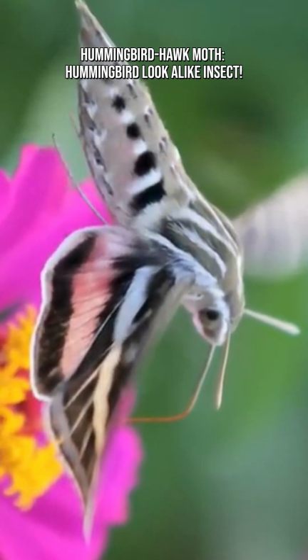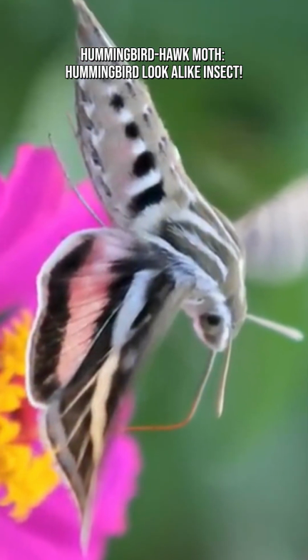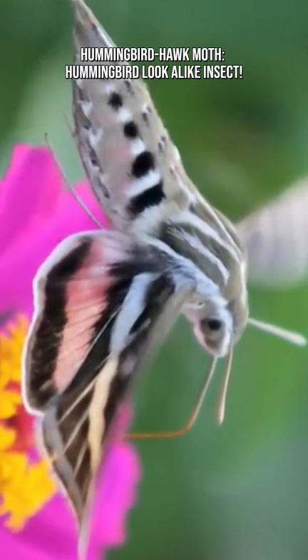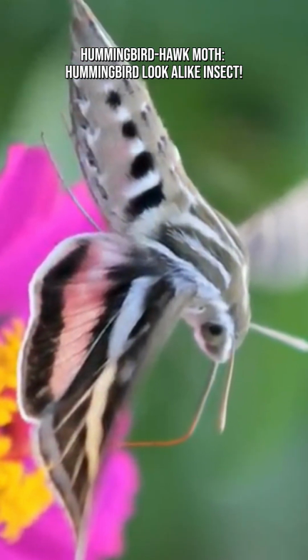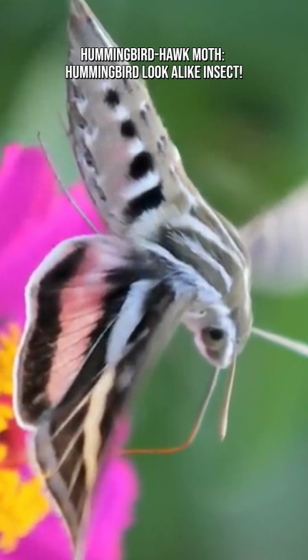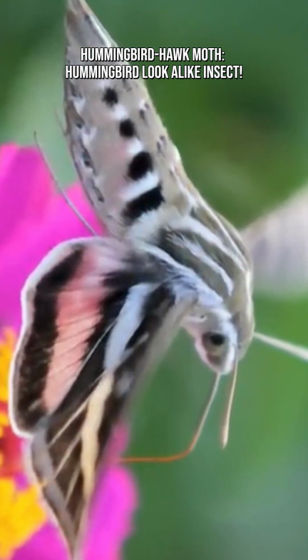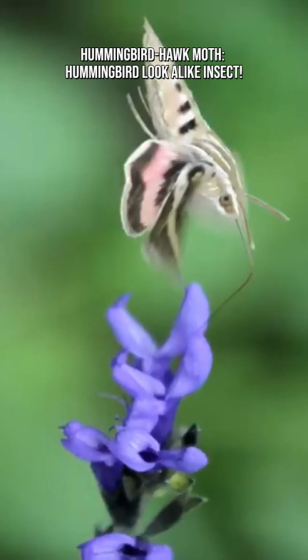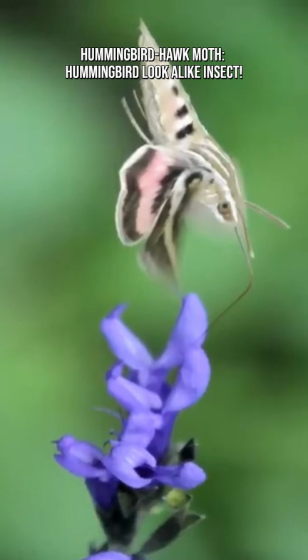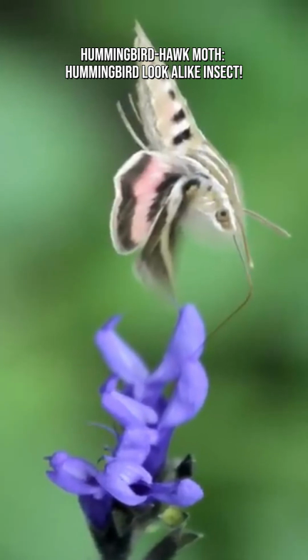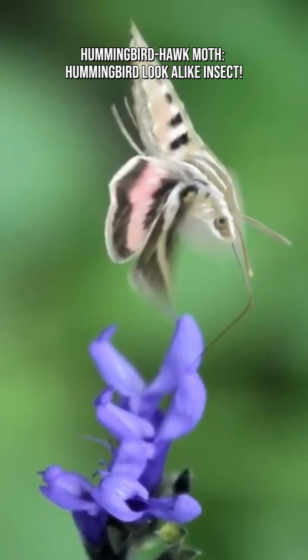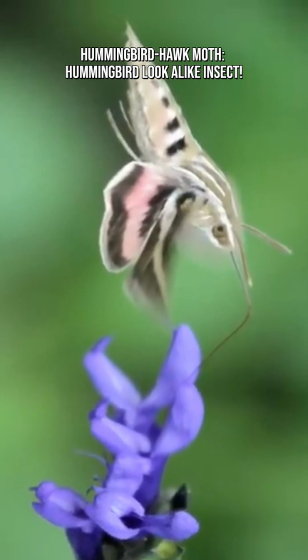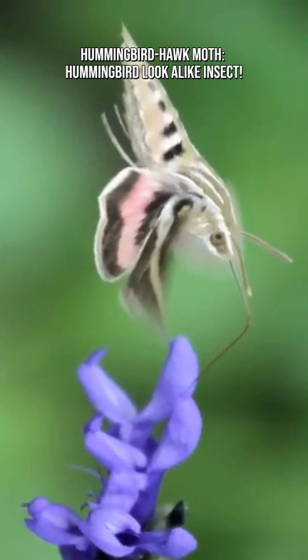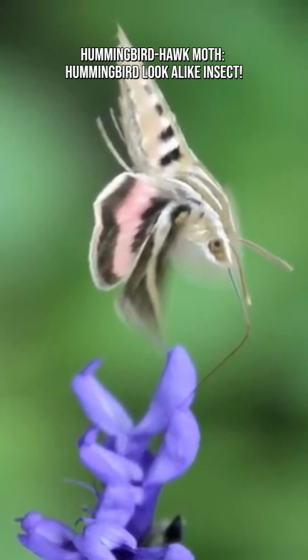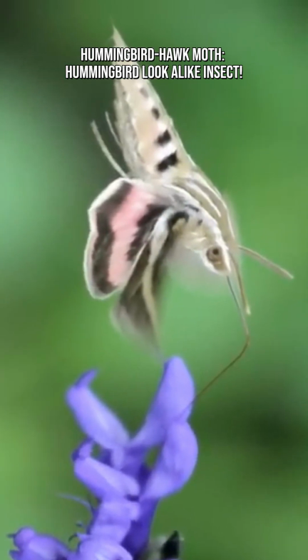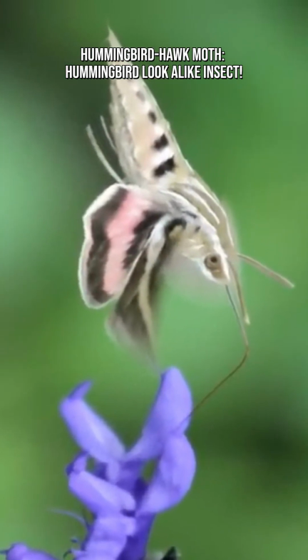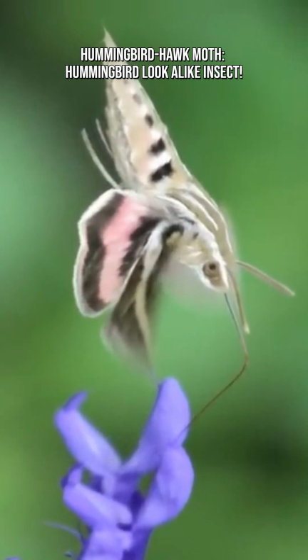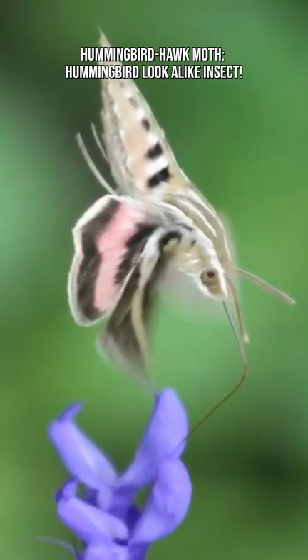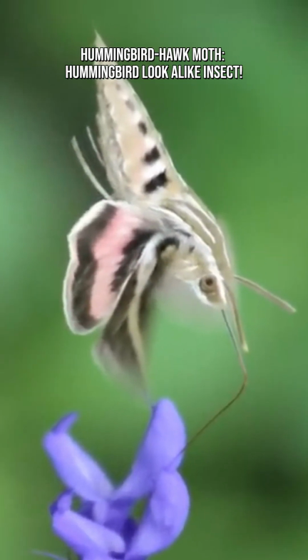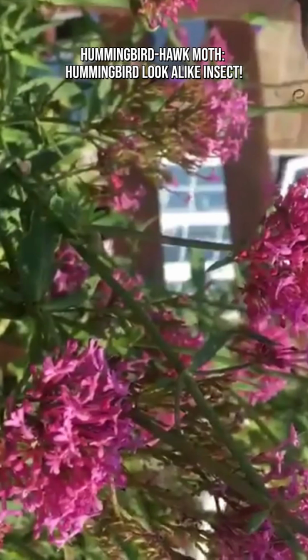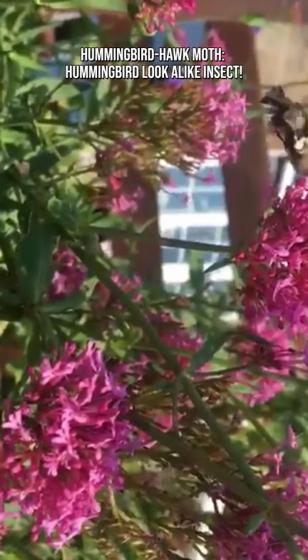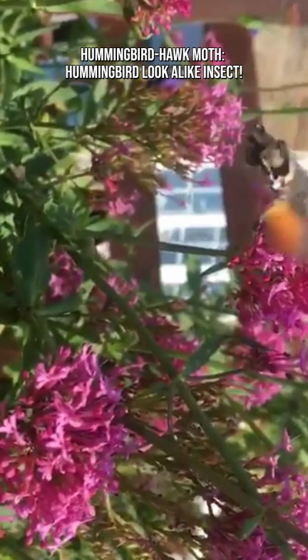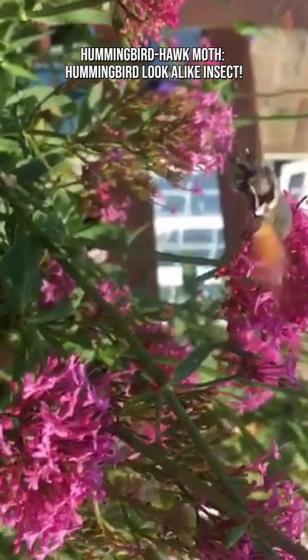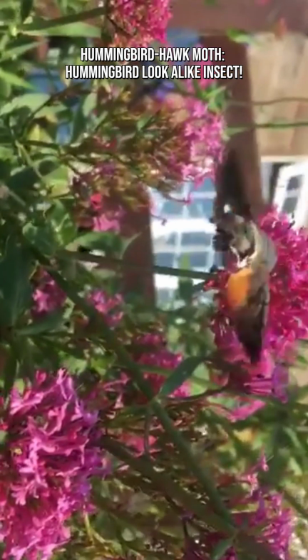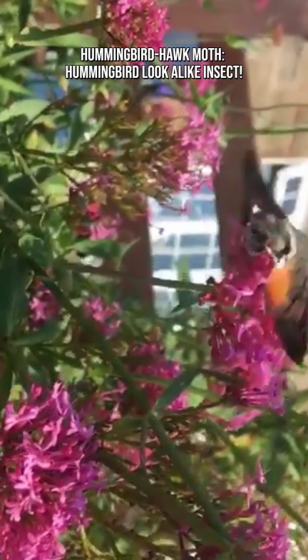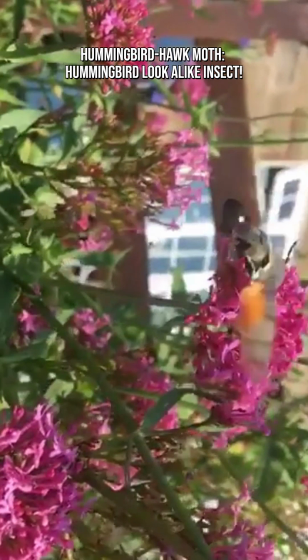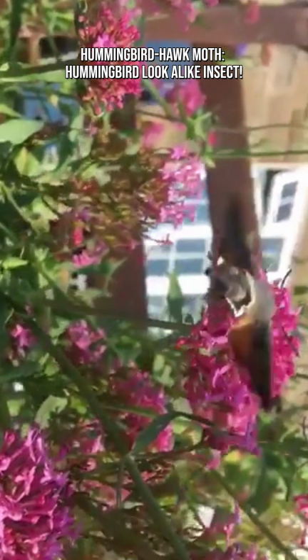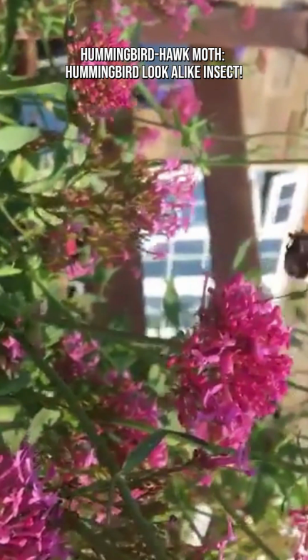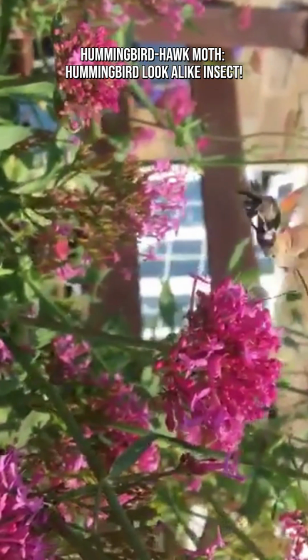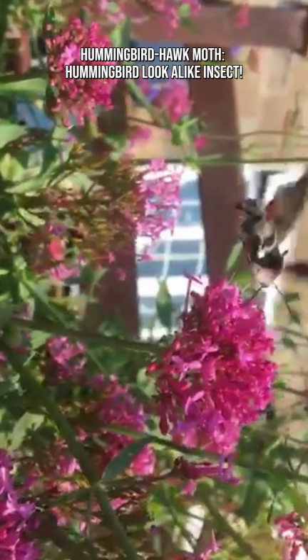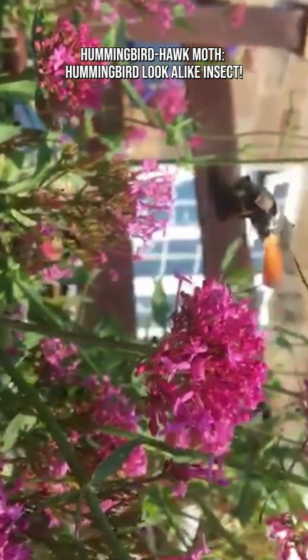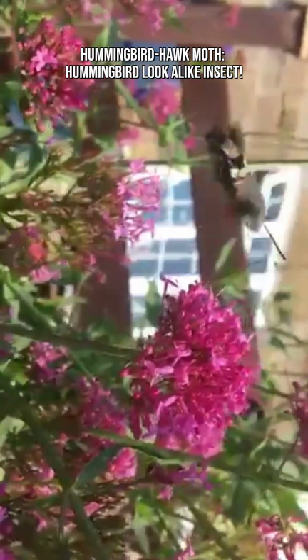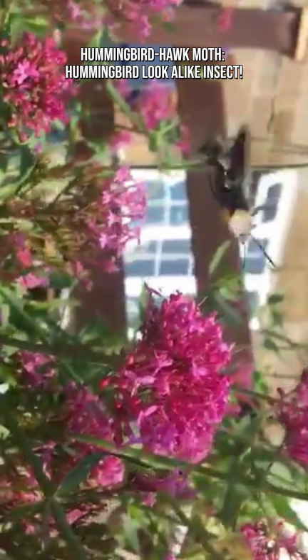It uses a long, uncoiling proboscis like a straw. Its feeding tube can be as long as its body. The moth unrolls it in midair to sip nectar while hovering, just like a hummingbird's beak-tongue combo.